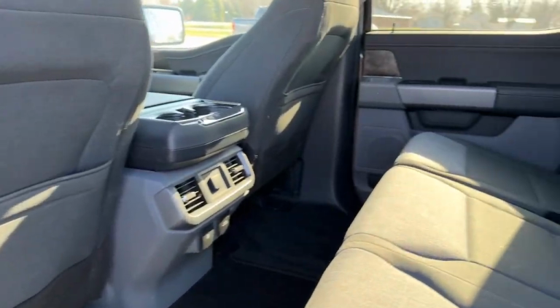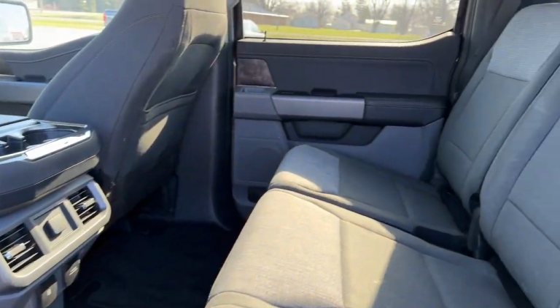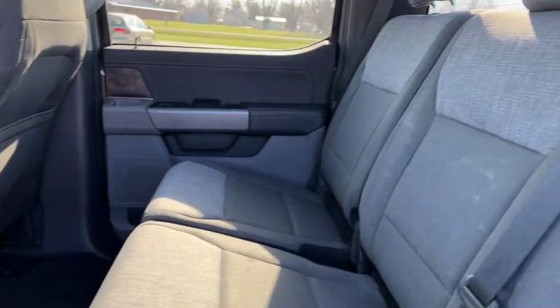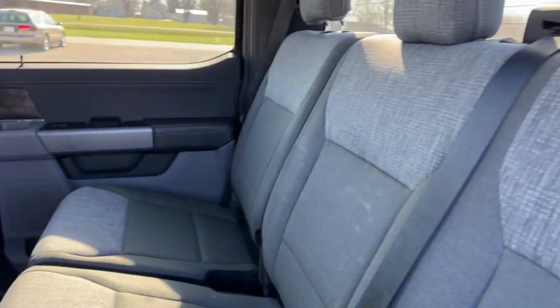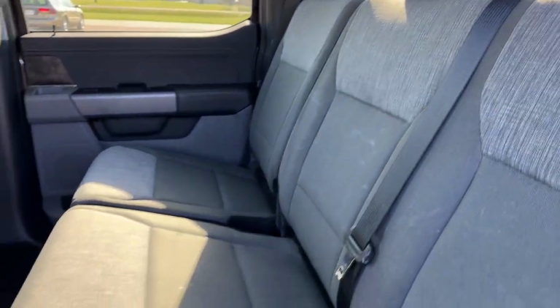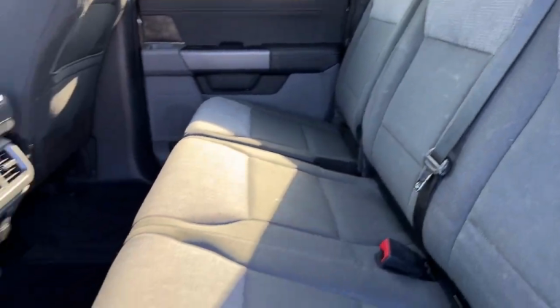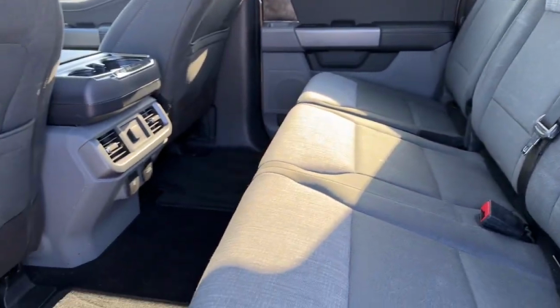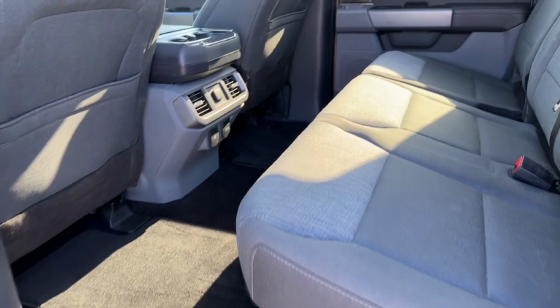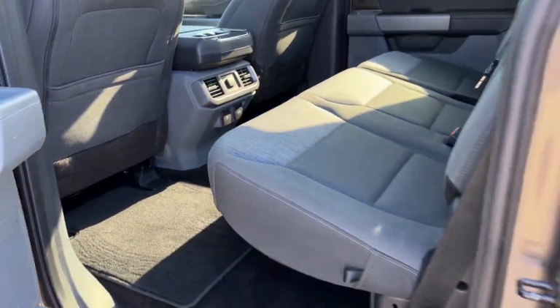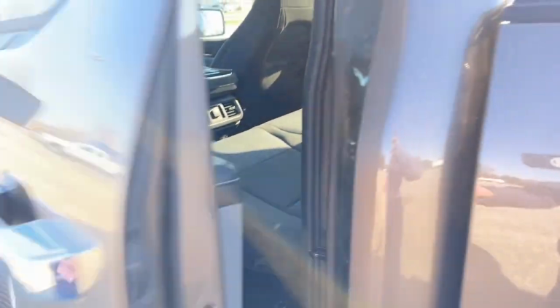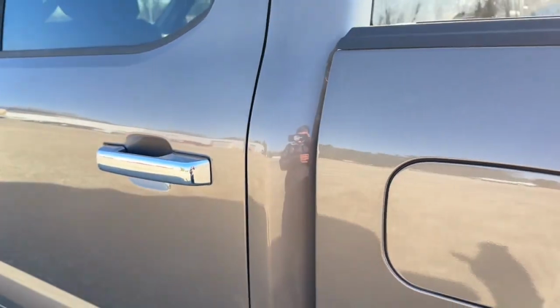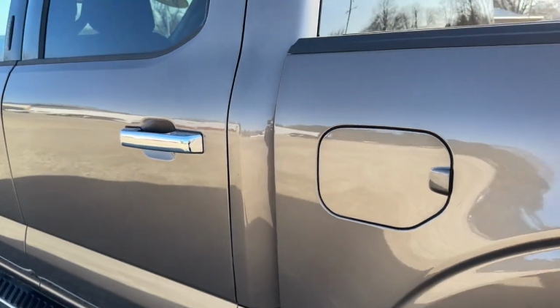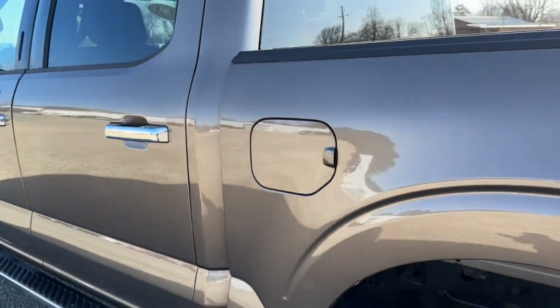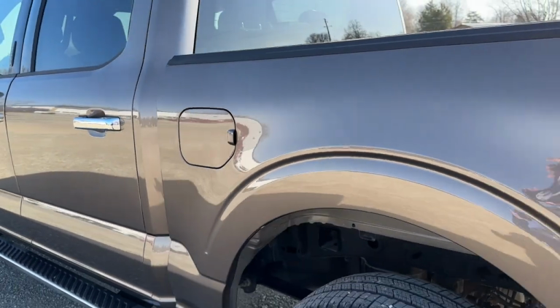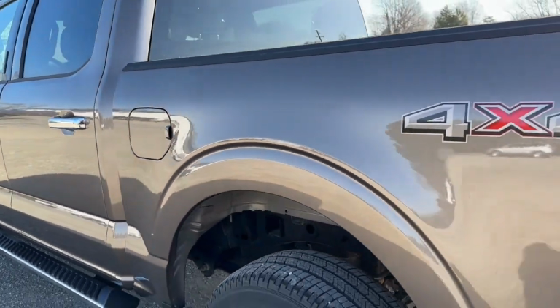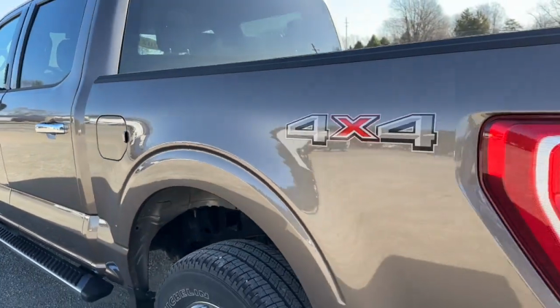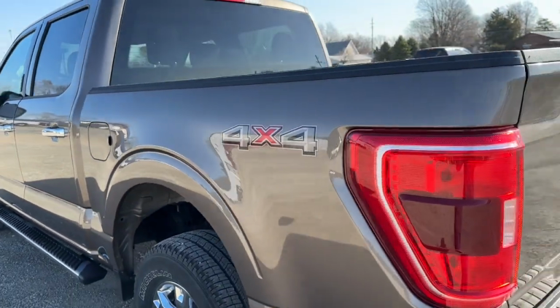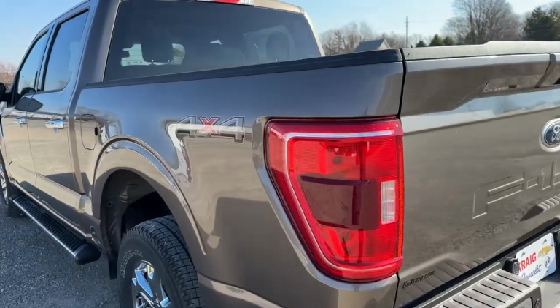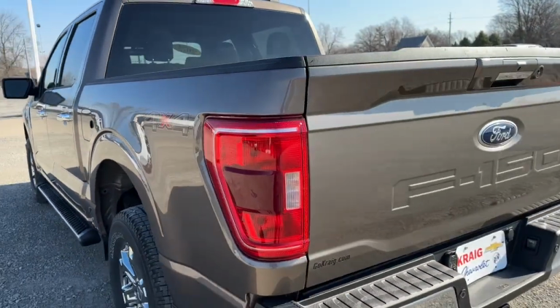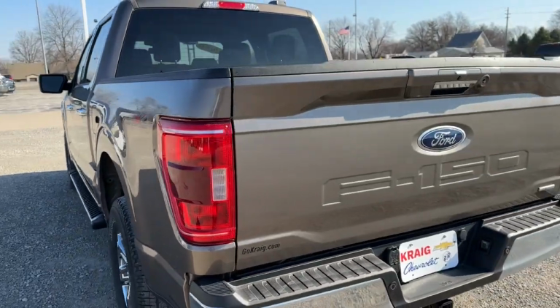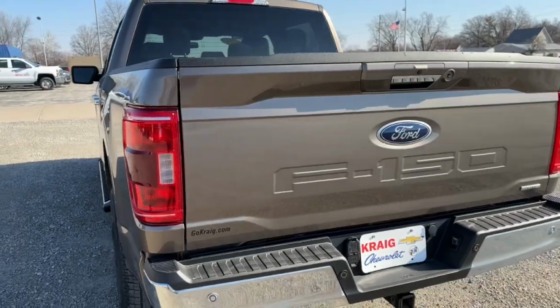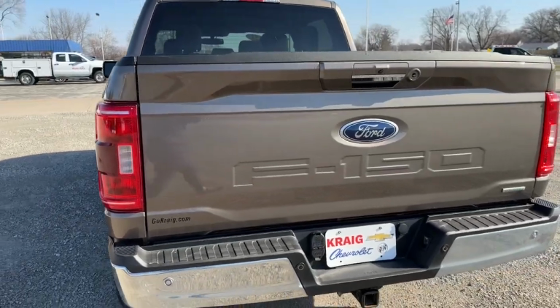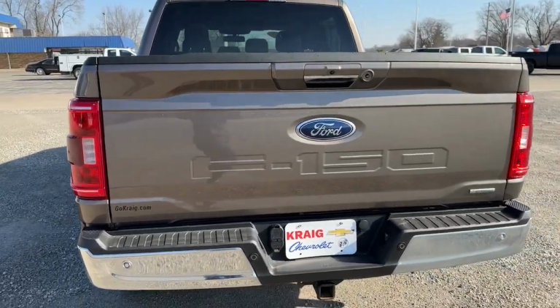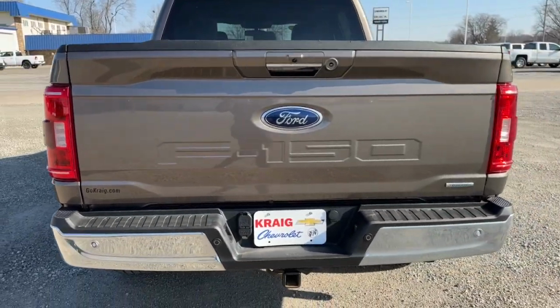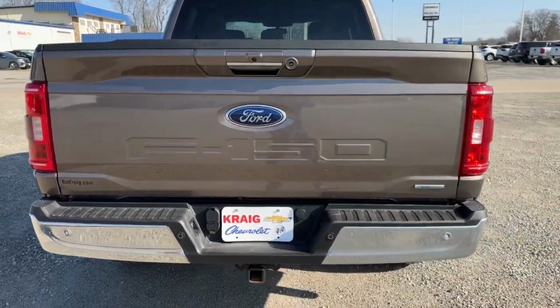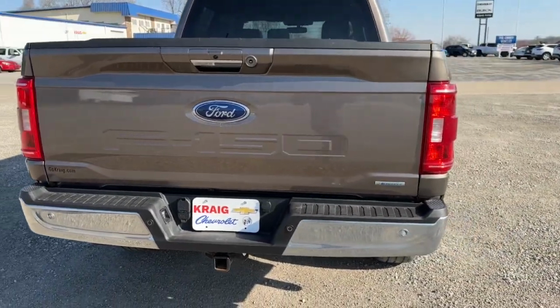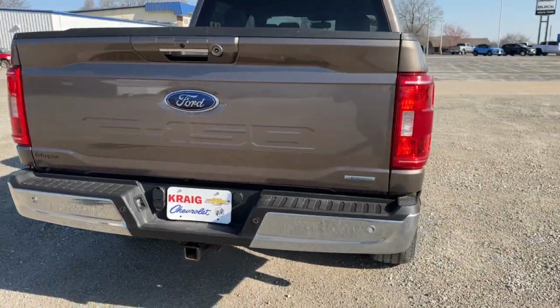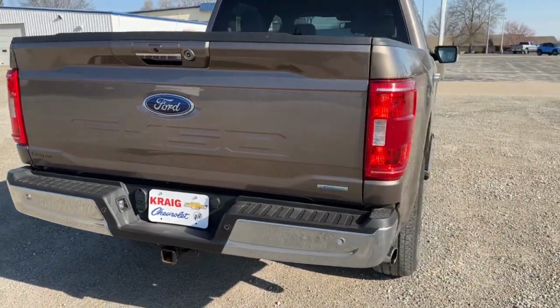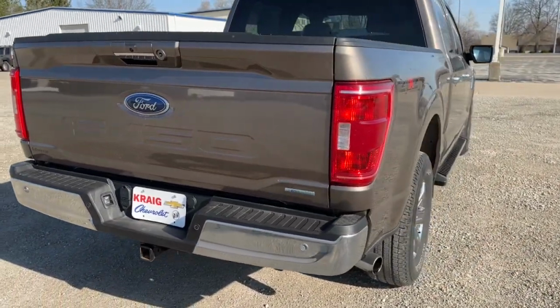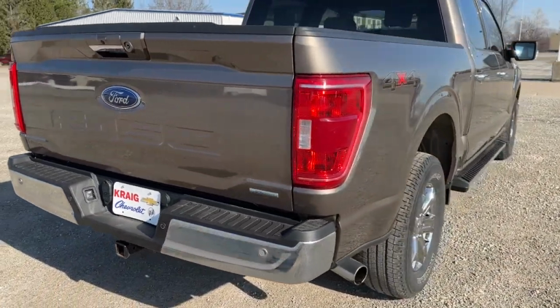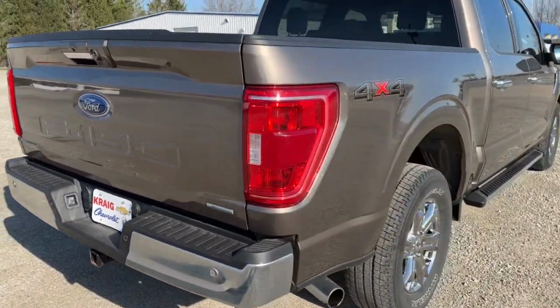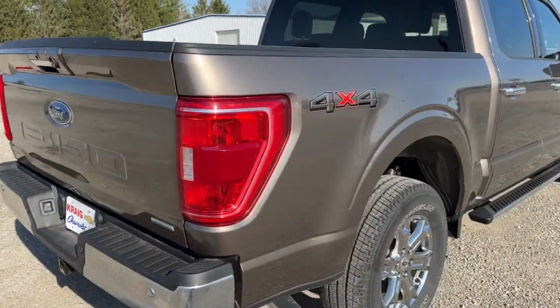Keyless entry, fog lamps, remote engine start, satellite radio, heated mirrors, aluminum wheels, trailer hitch, heated front seat, power driver seat, leather-wrapped steering wheel.